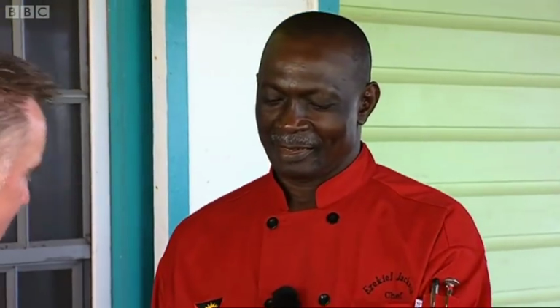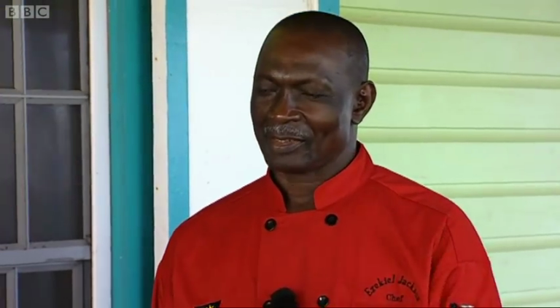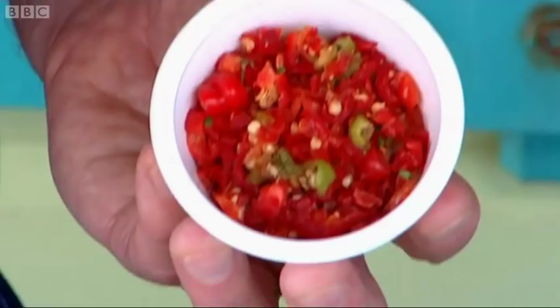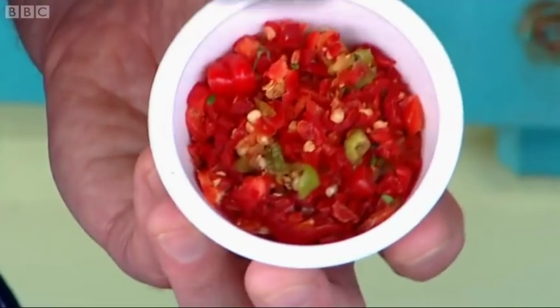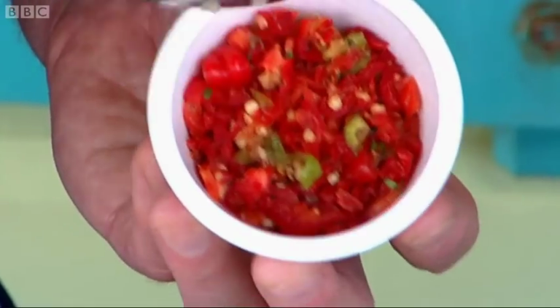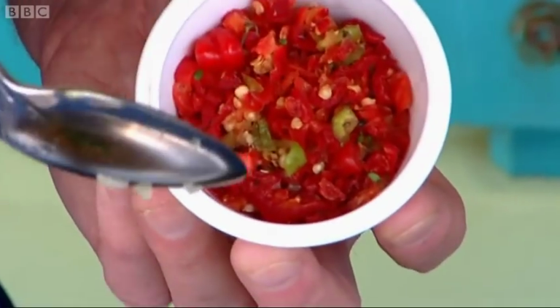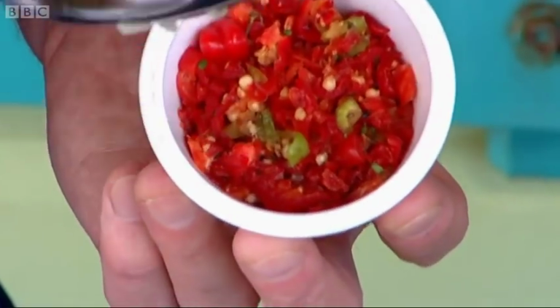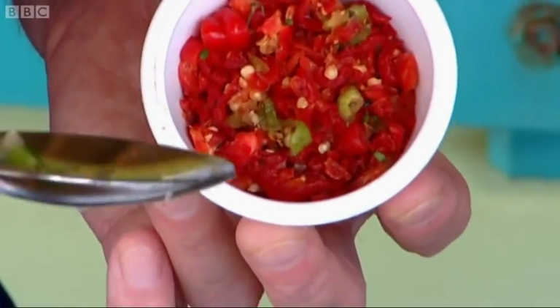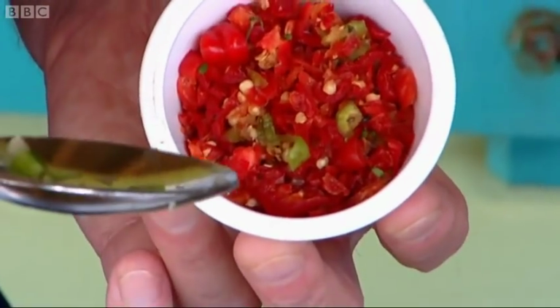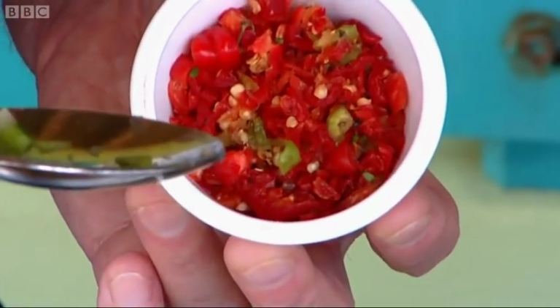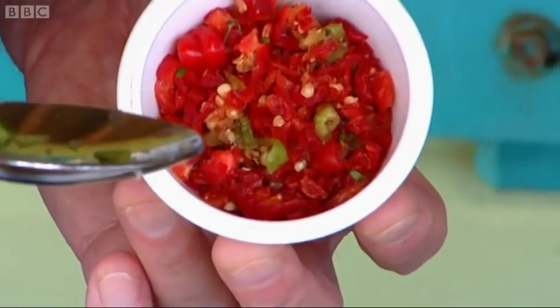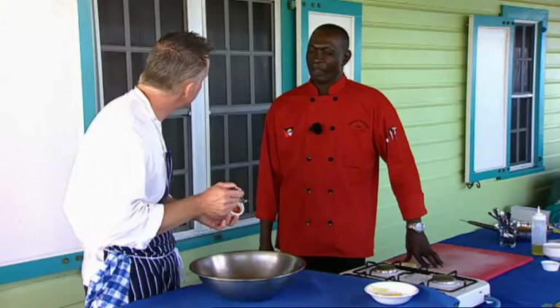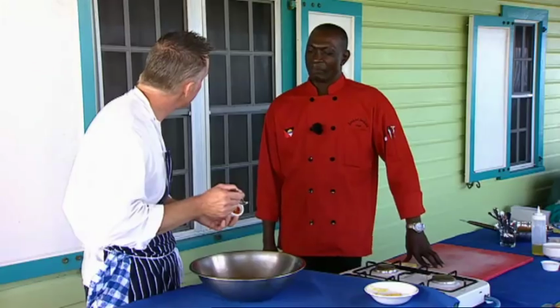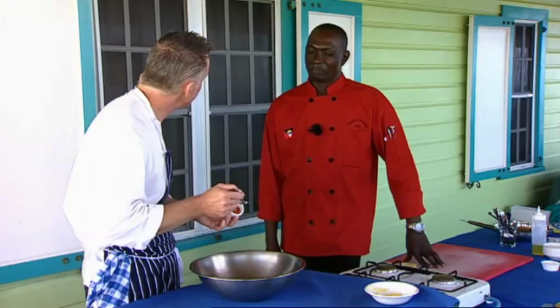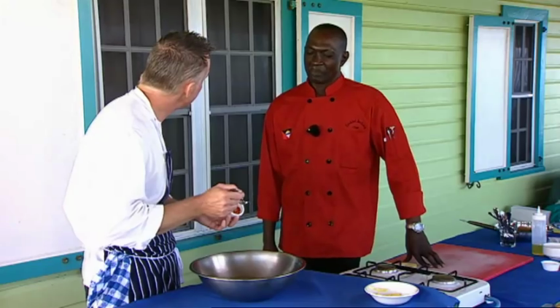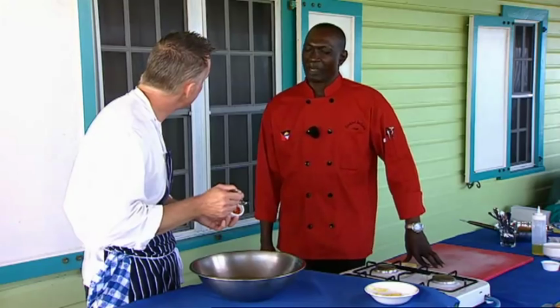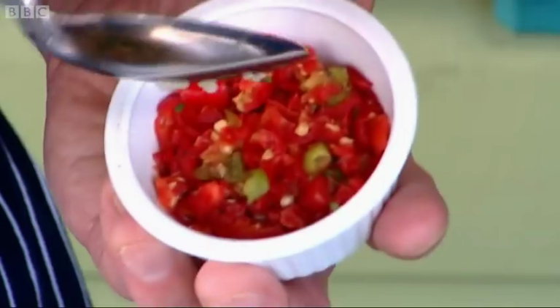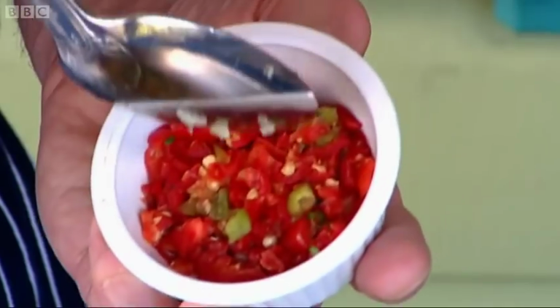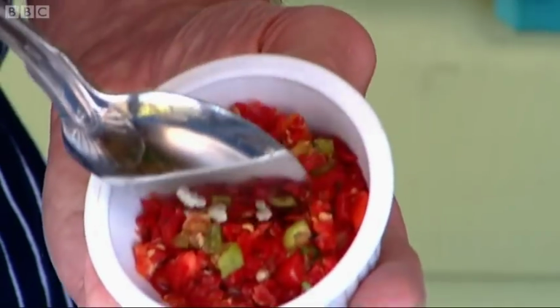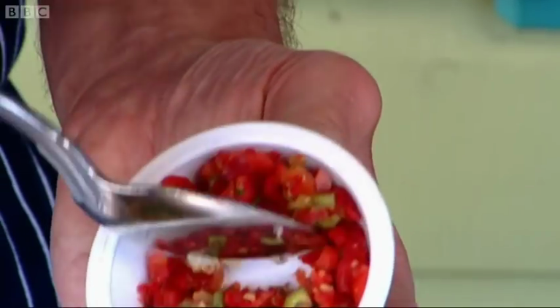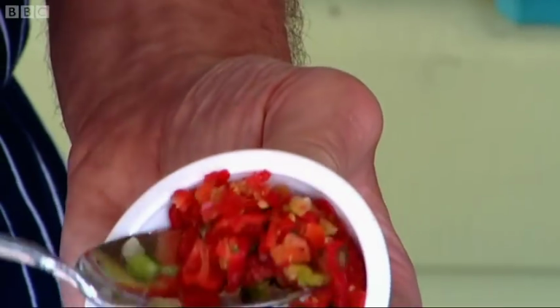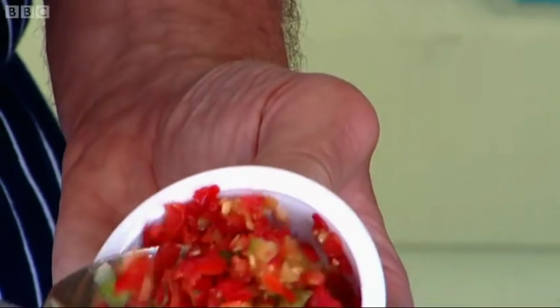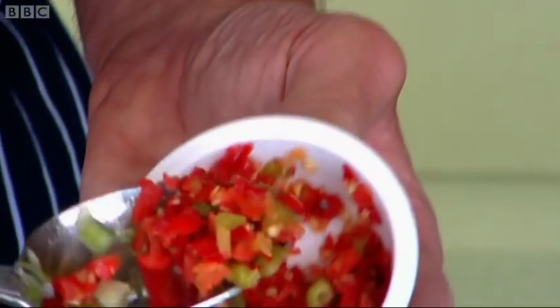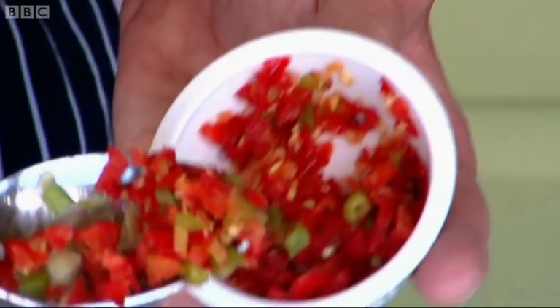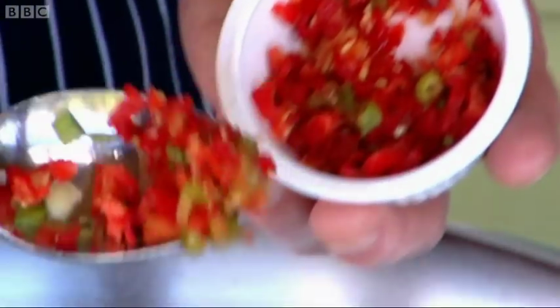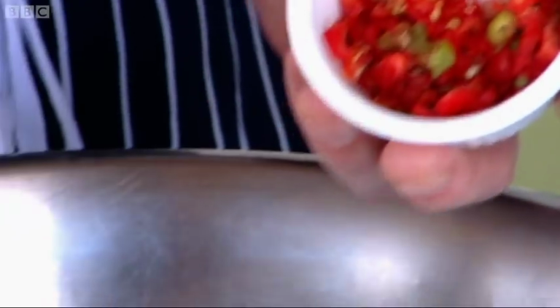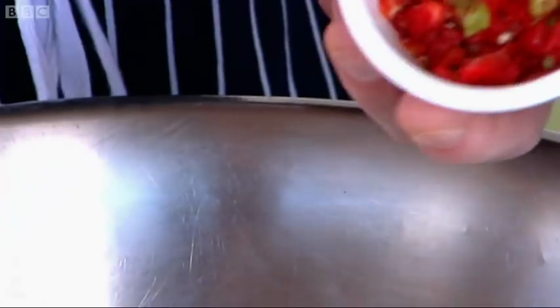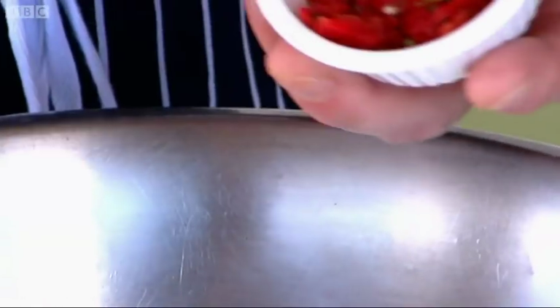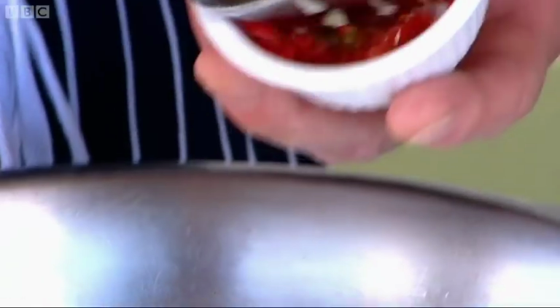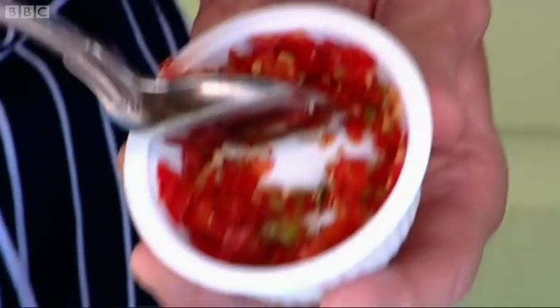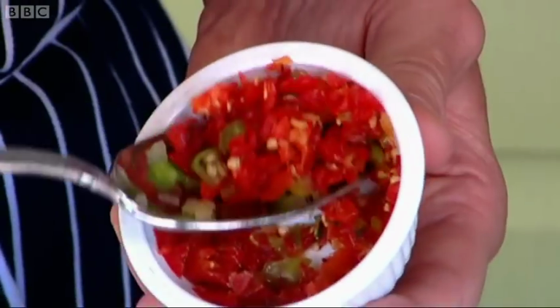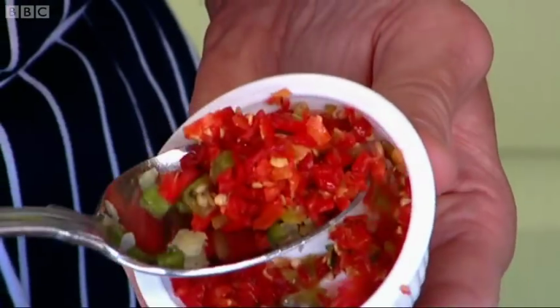The seasoning peppers — do you also call these pimento? Sweet pimento? Now how much of this would you like in? Just about two teaspoons. About two teaspoons.